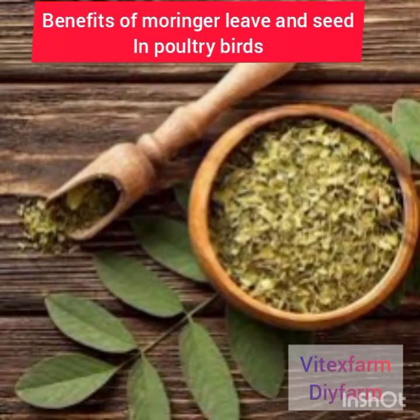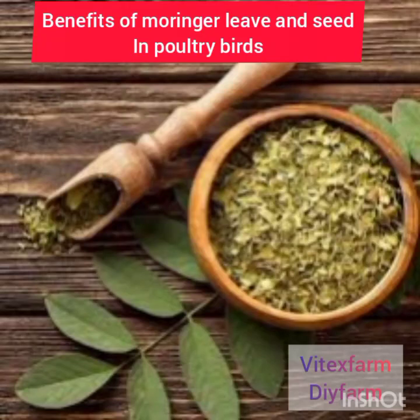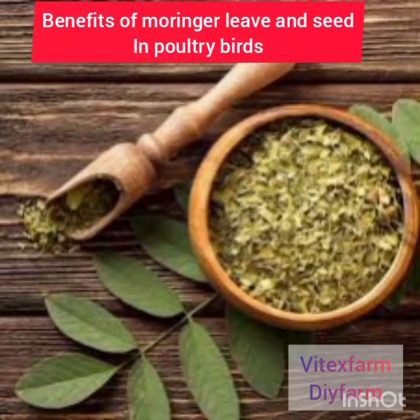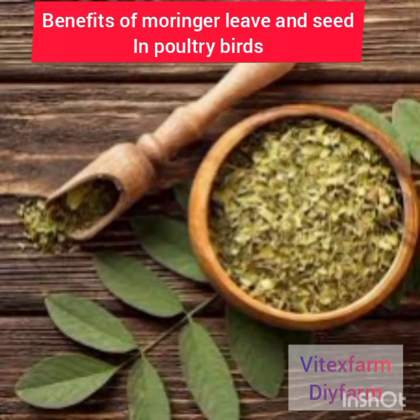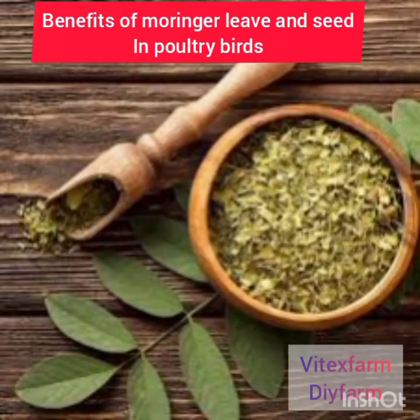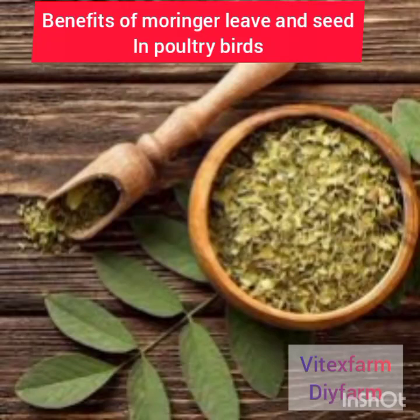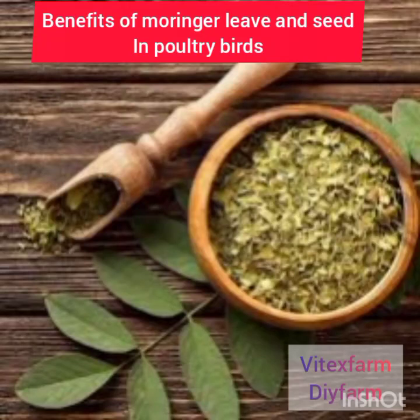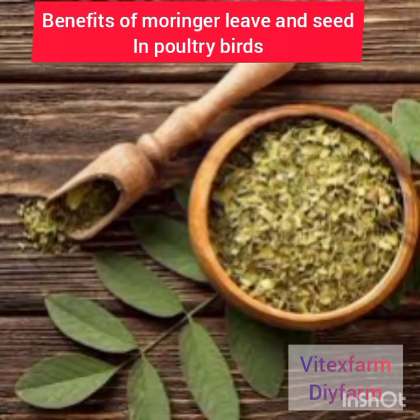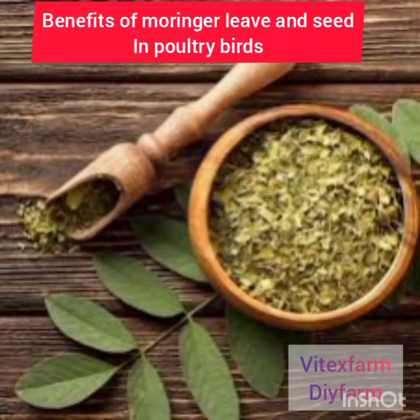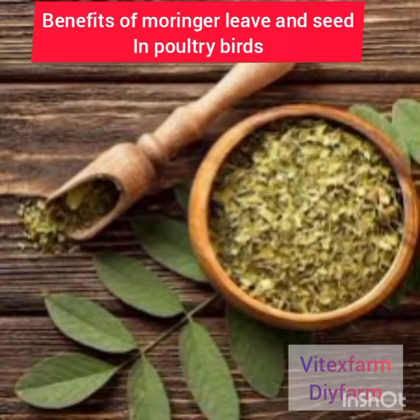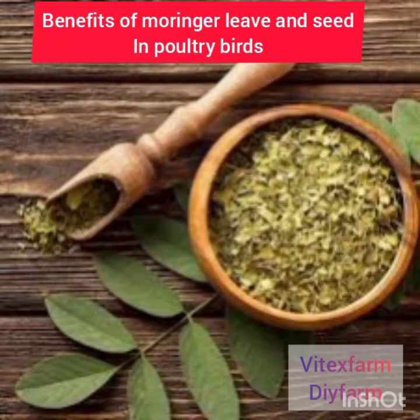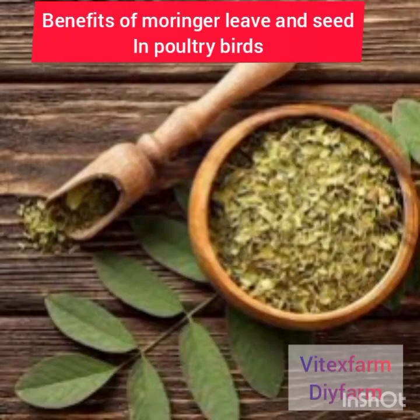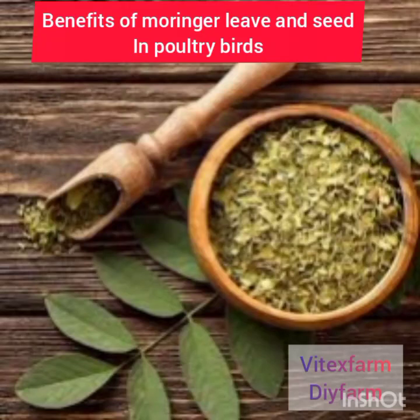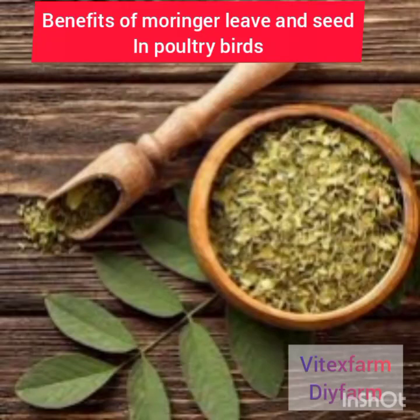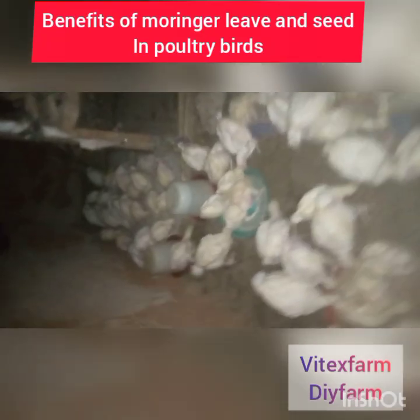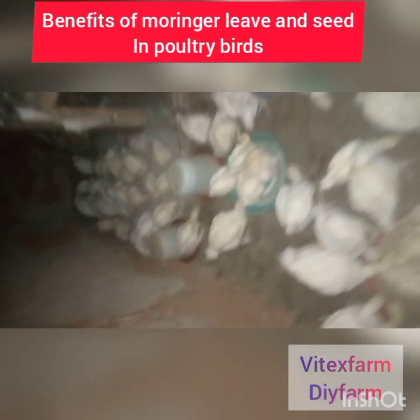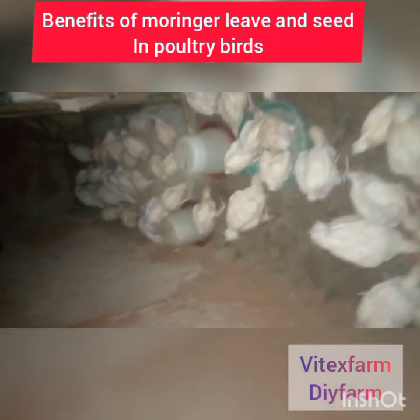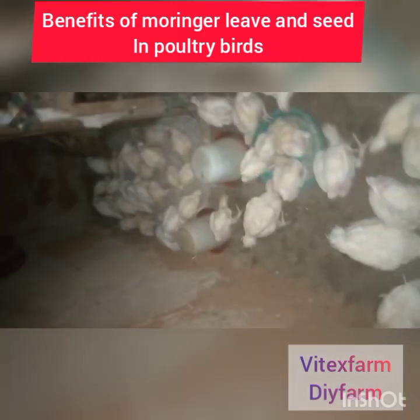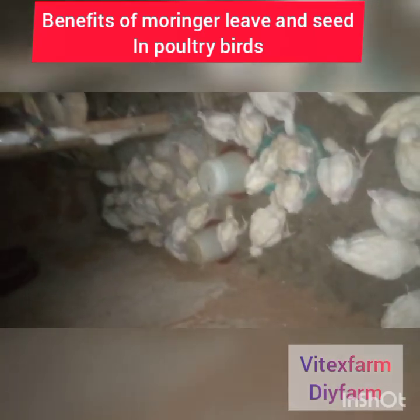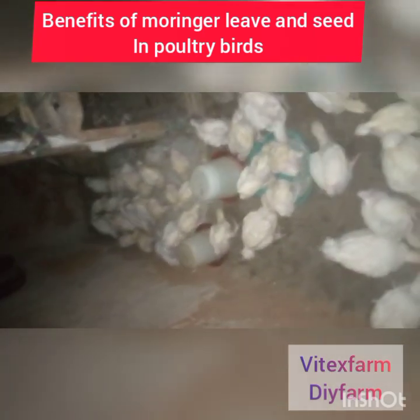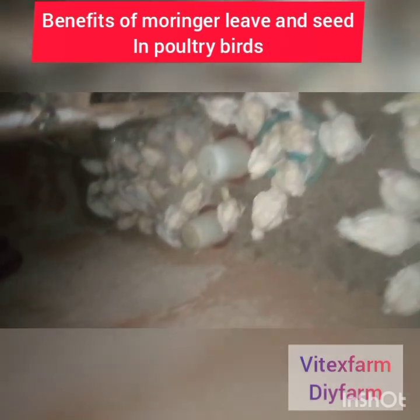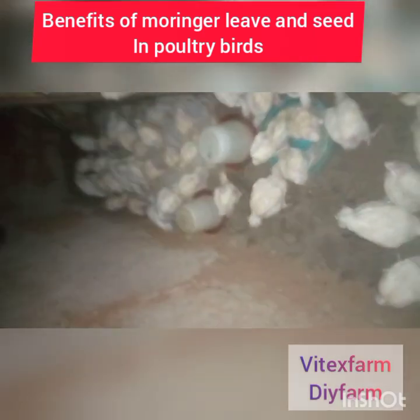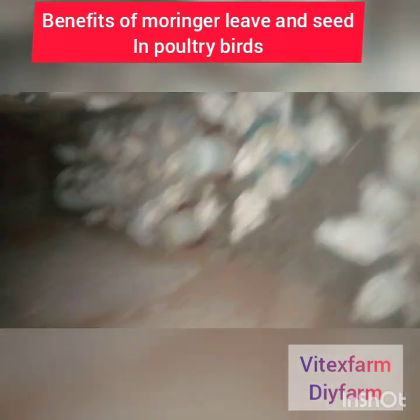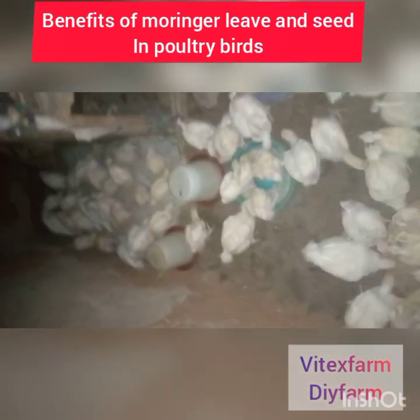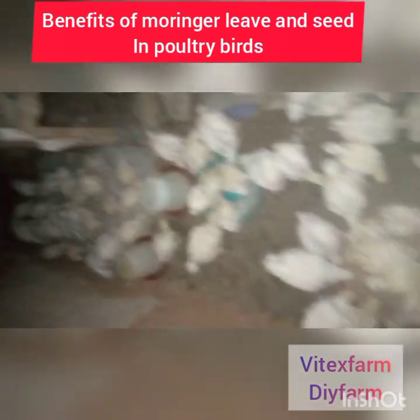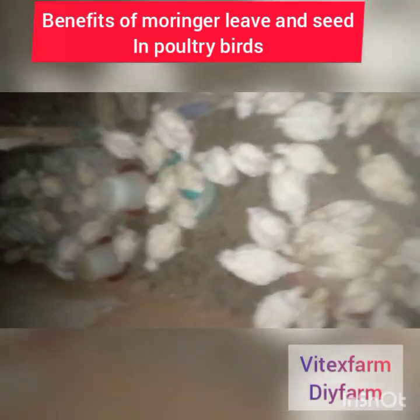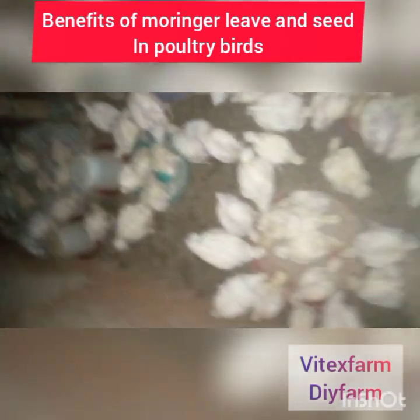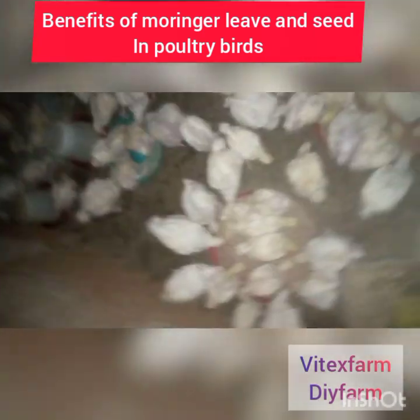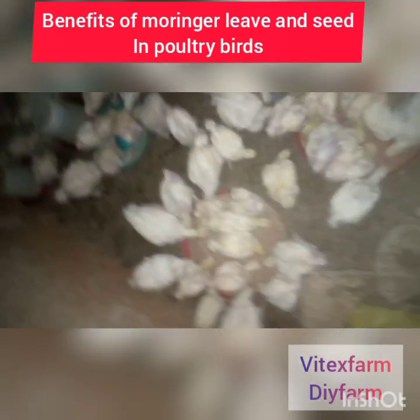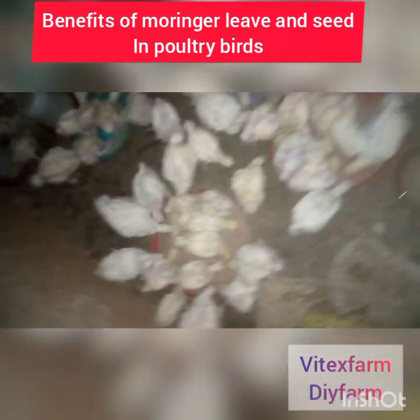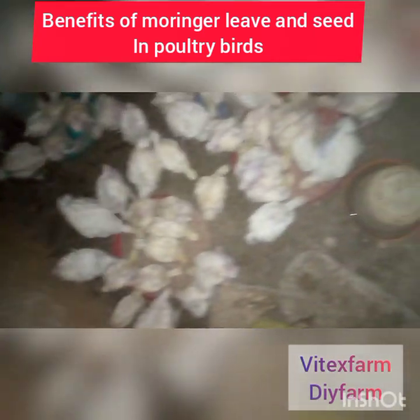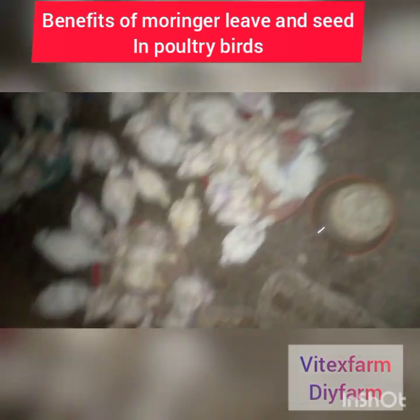In today's video we are going to talk about the importance of moringa seed and leaf in poultry farming.